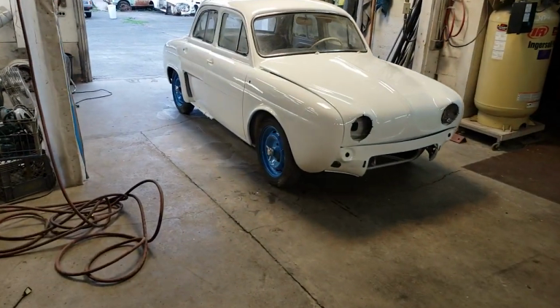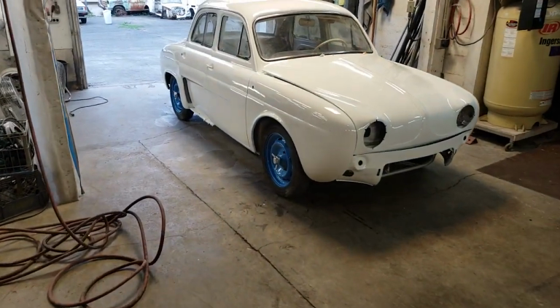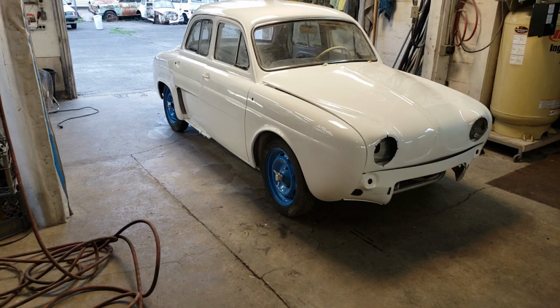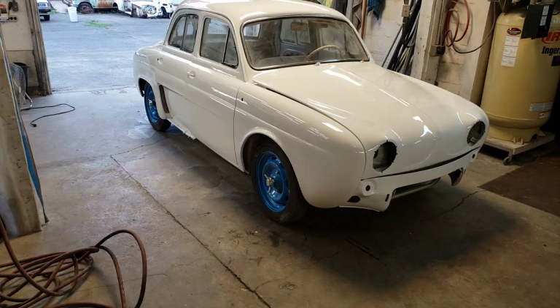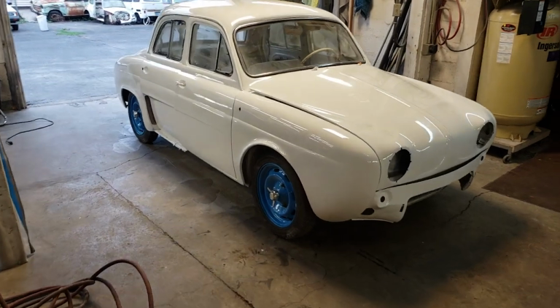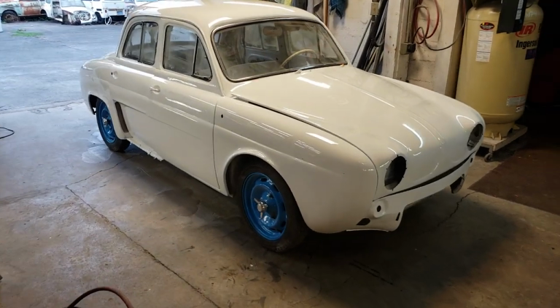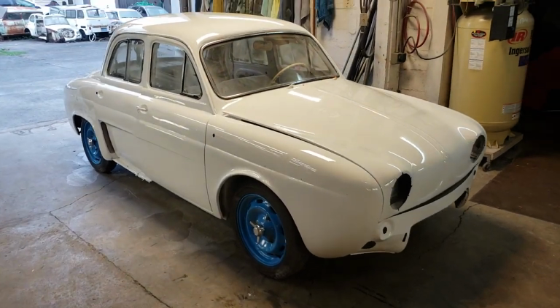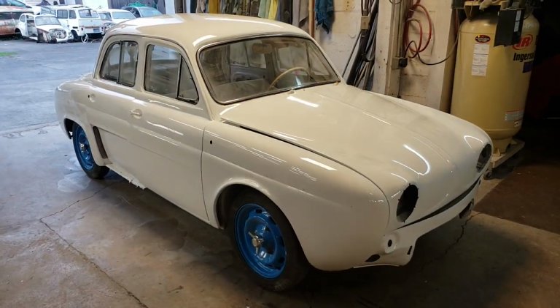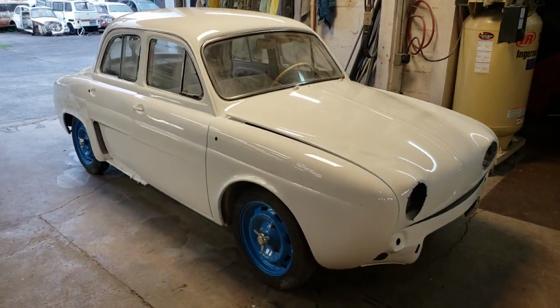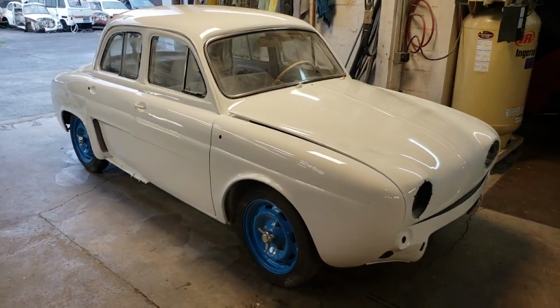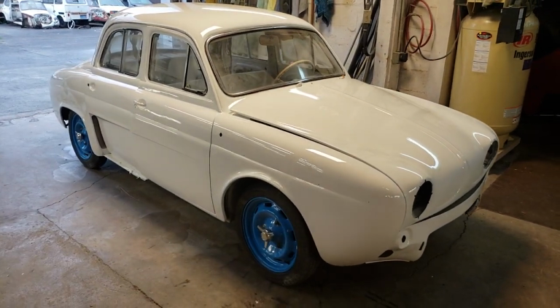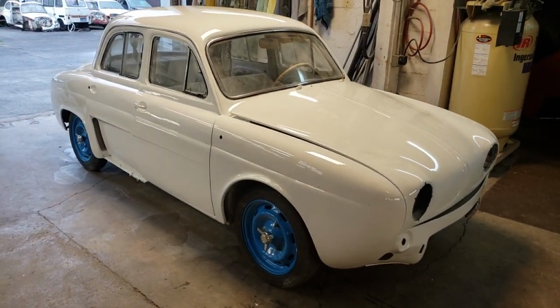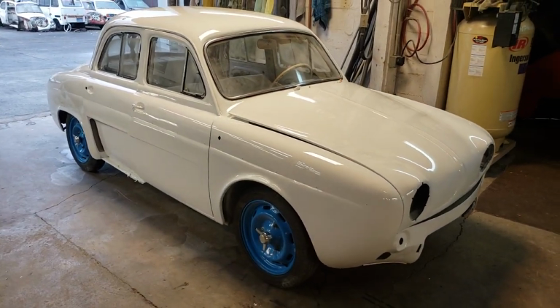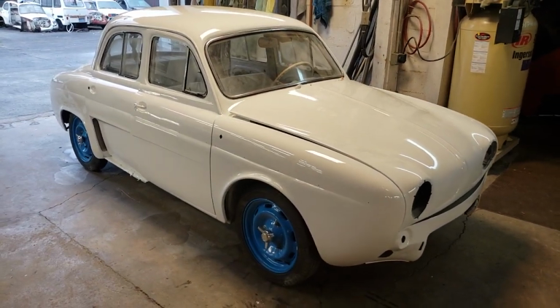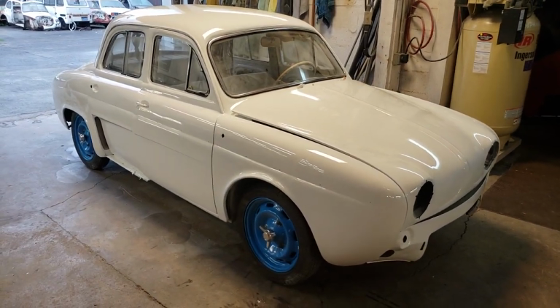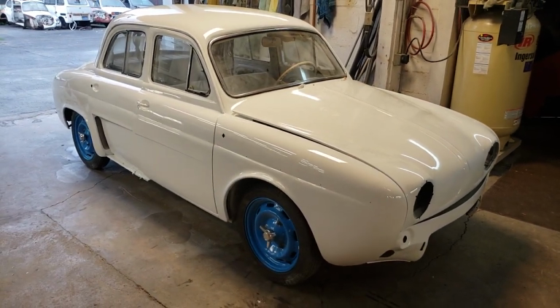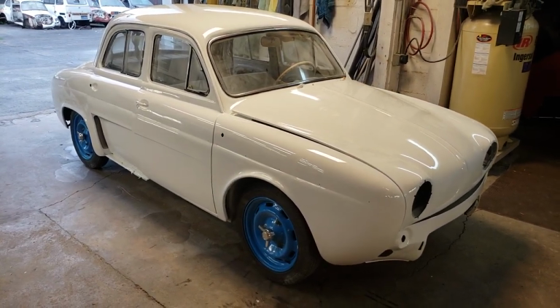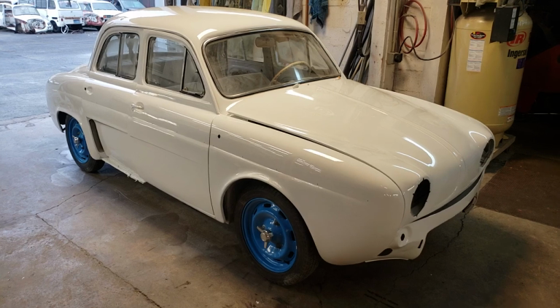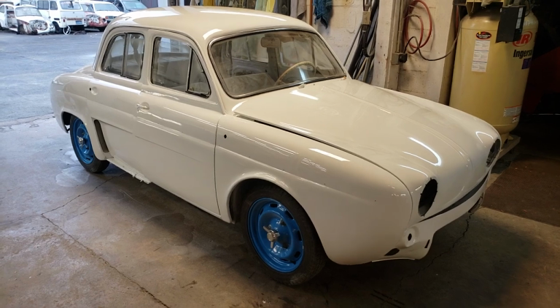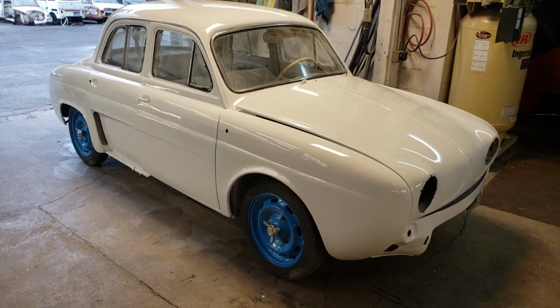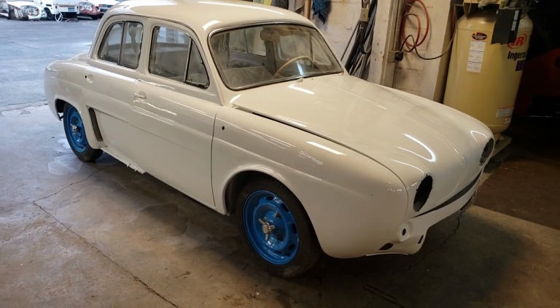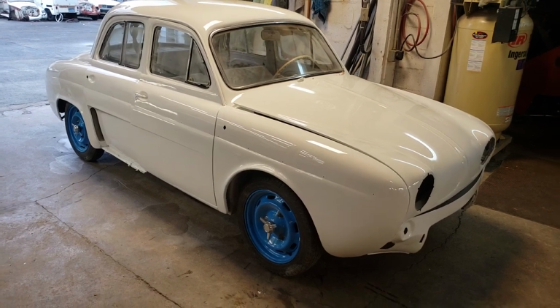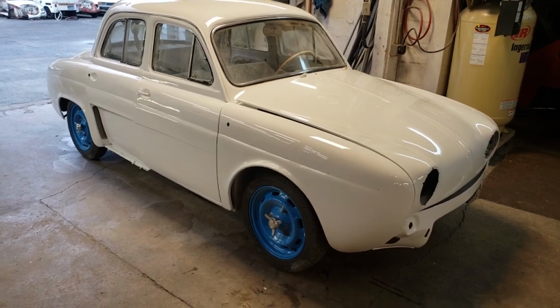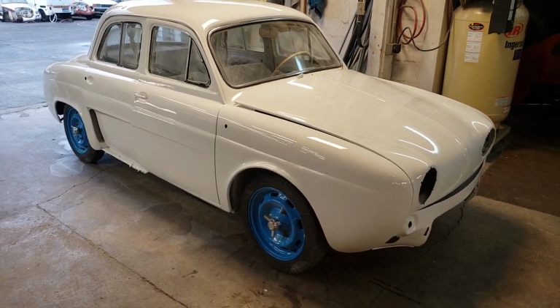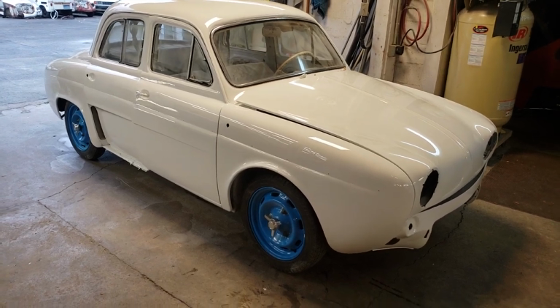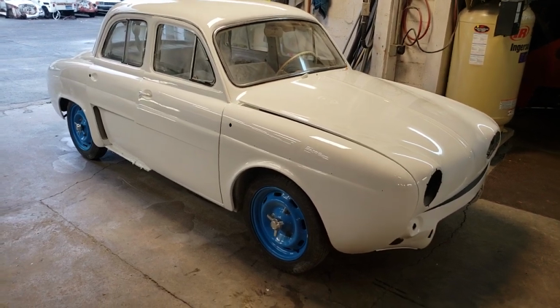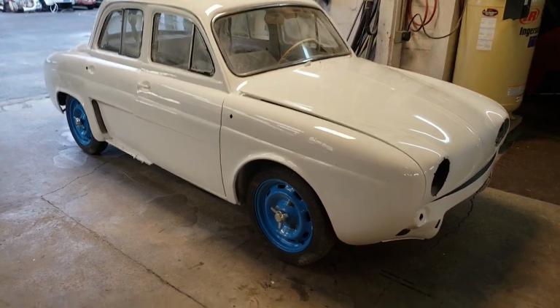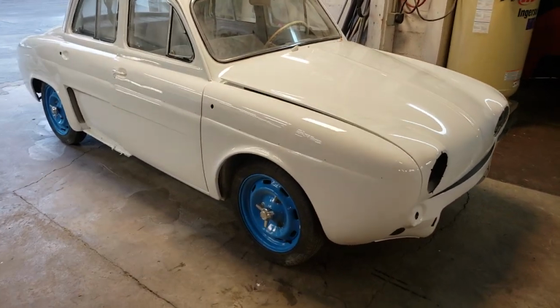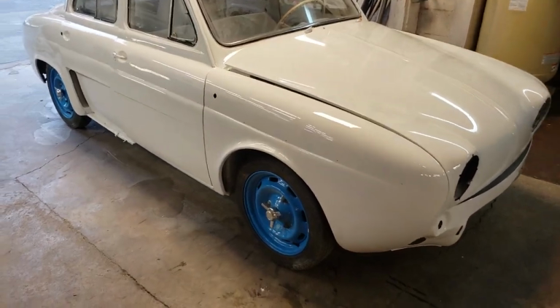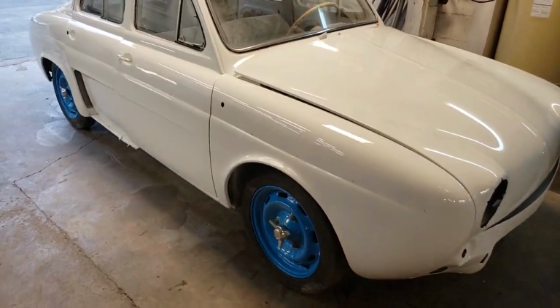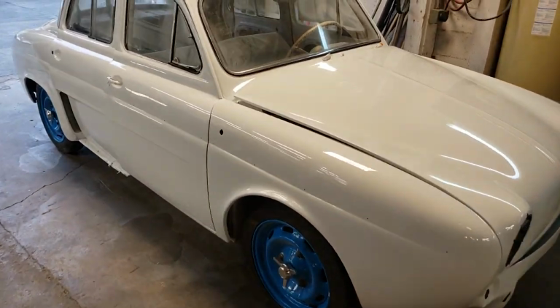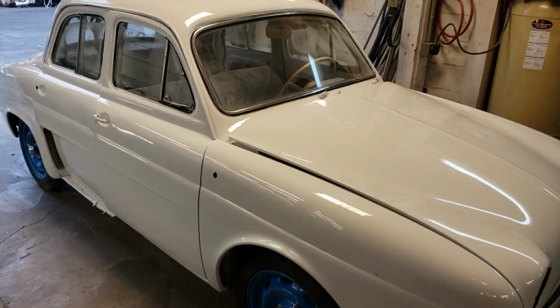This is my sweet sweet Dauphine. It's looking so much more sweet now. Look at that glossy paint job. No more dents, dings — I just de-masked it.